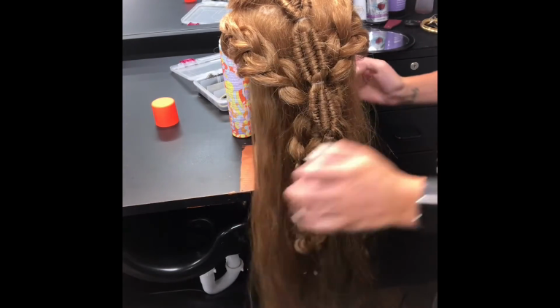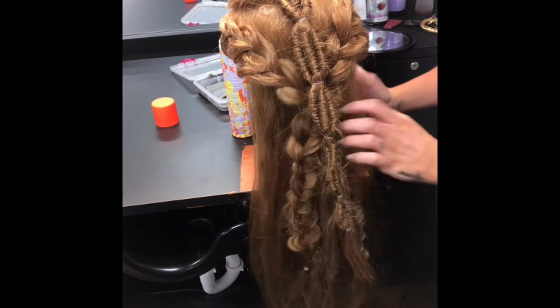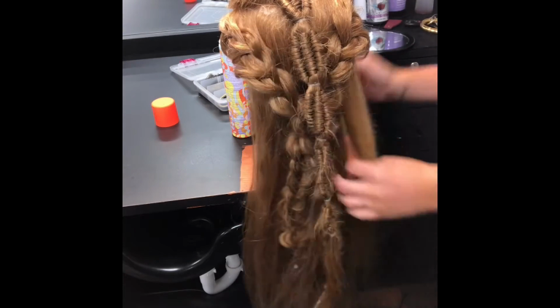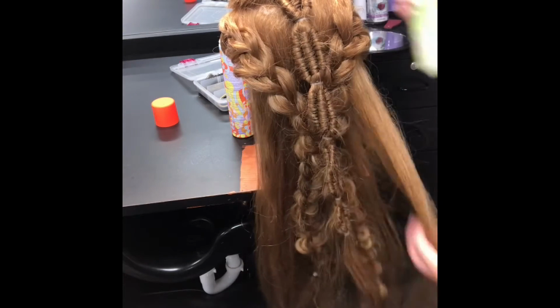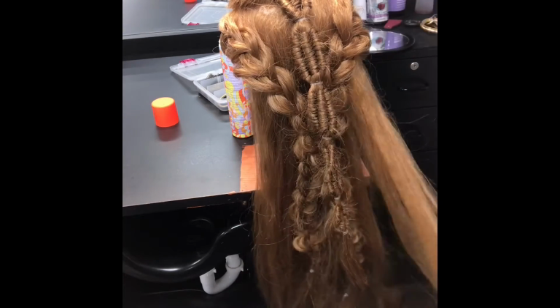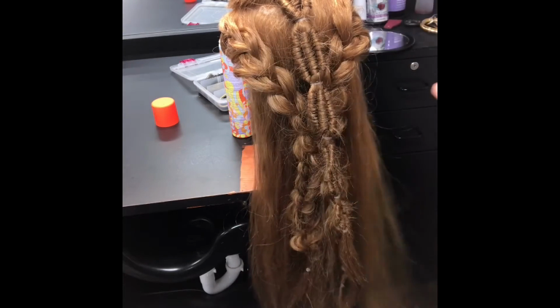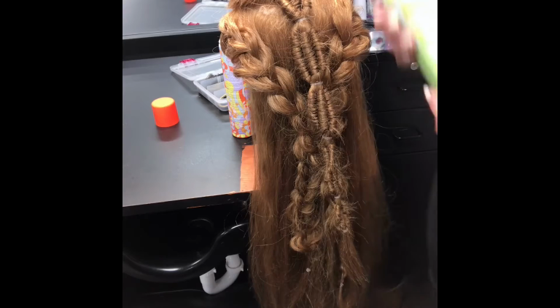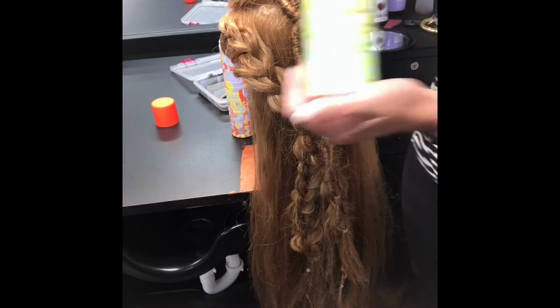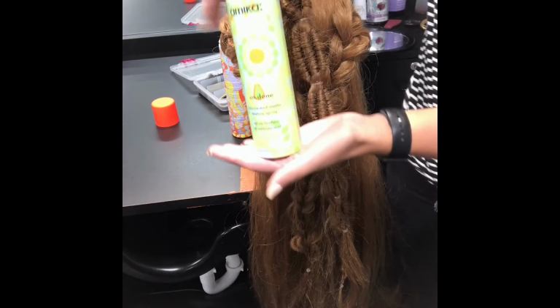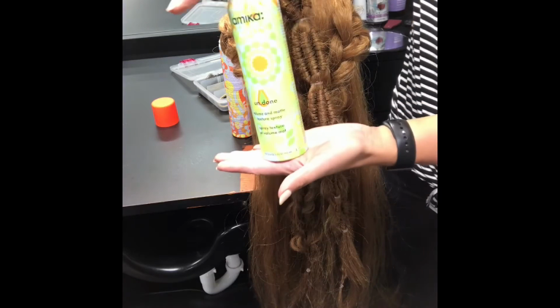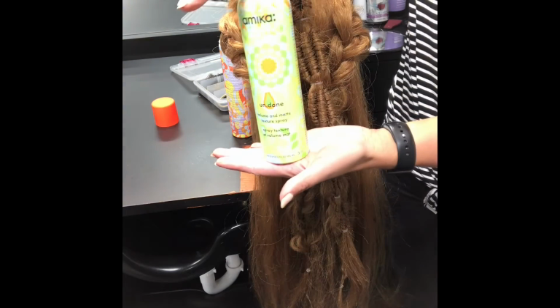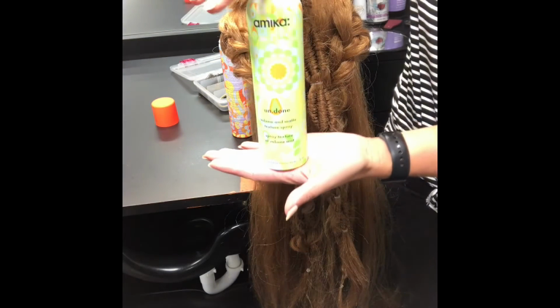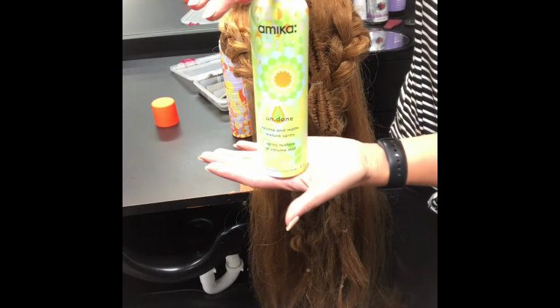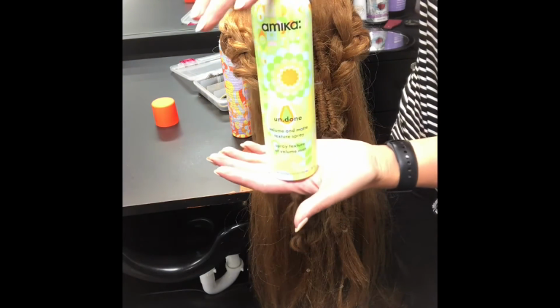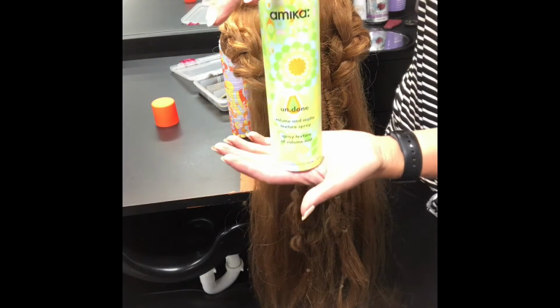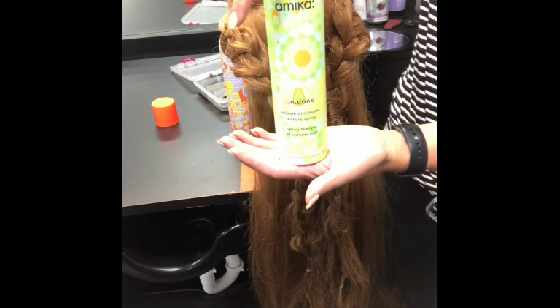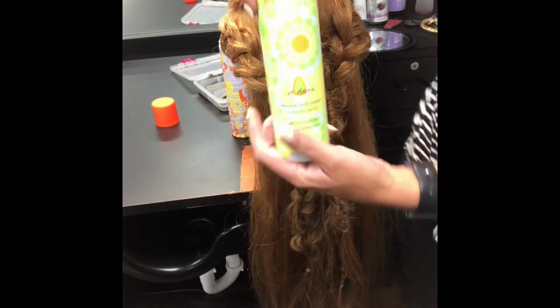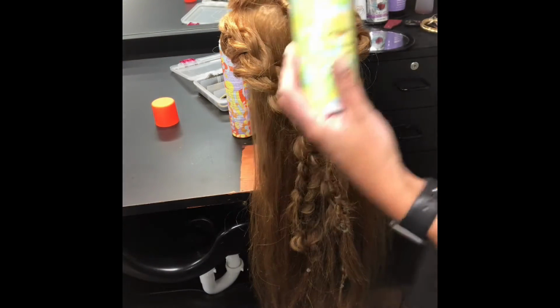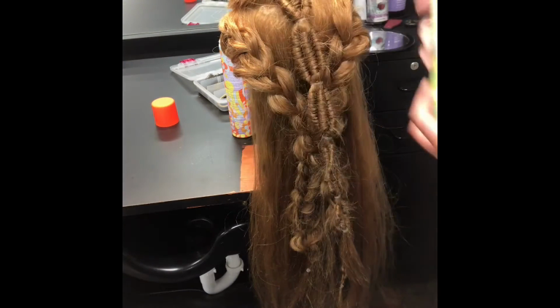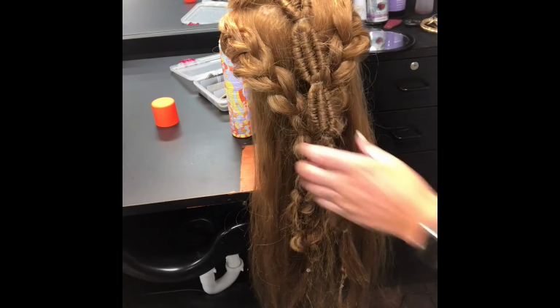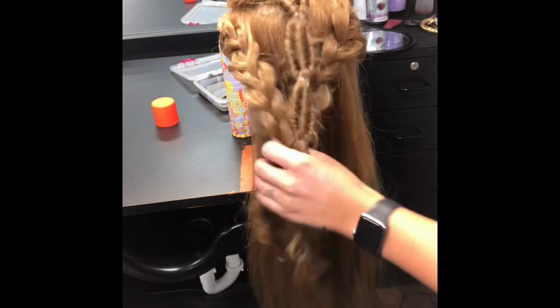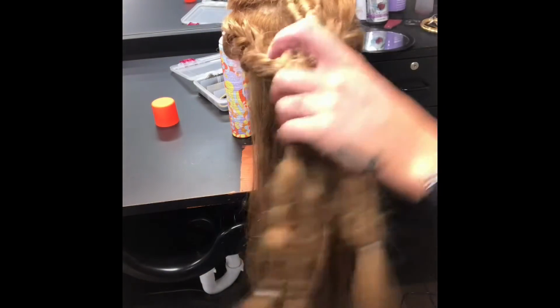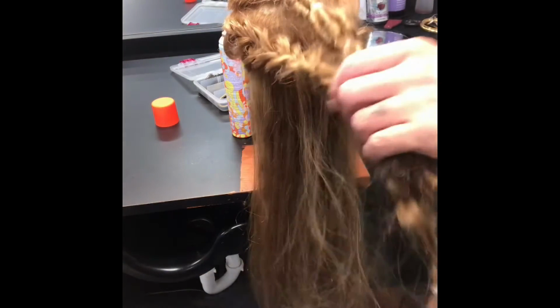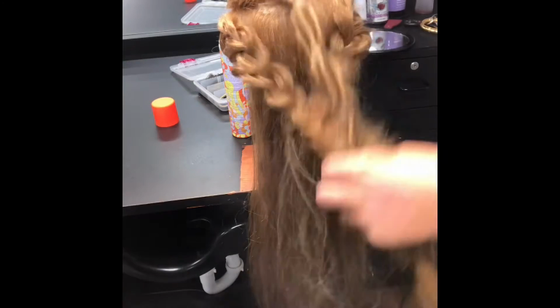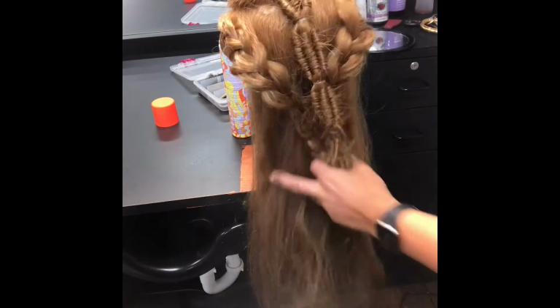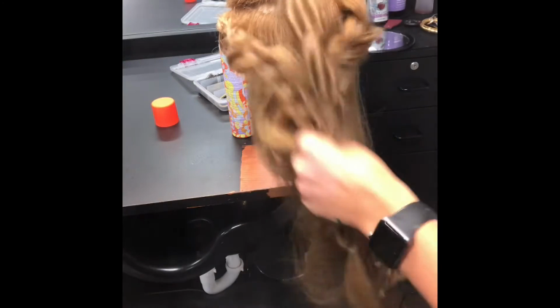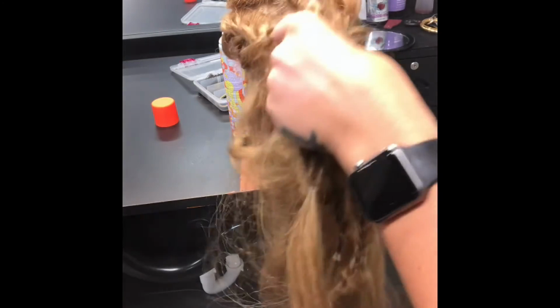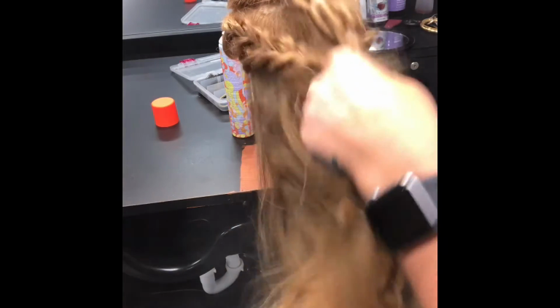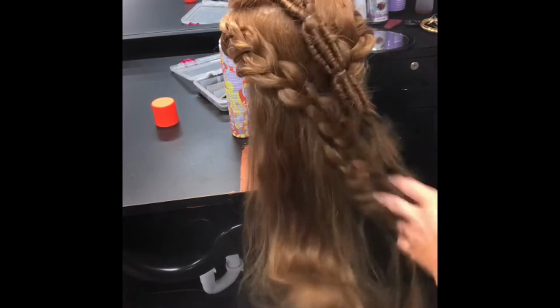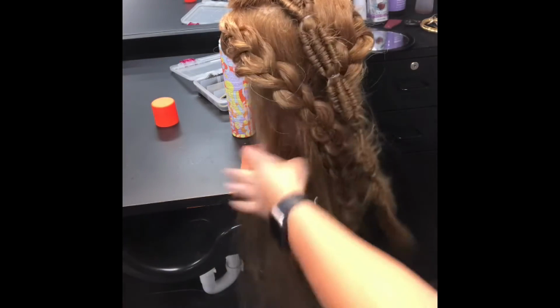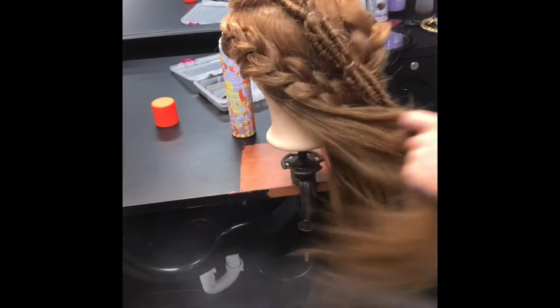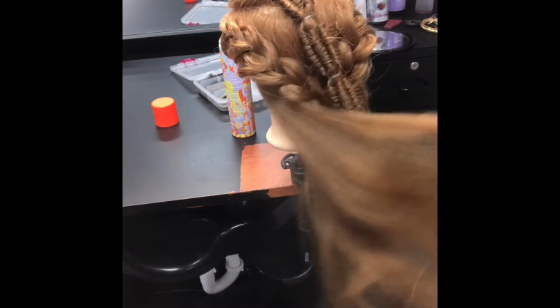All you're going to need is a little bit of Amika Undone — it's a texture spray — and just spray it throughout your hair, up into your hair.